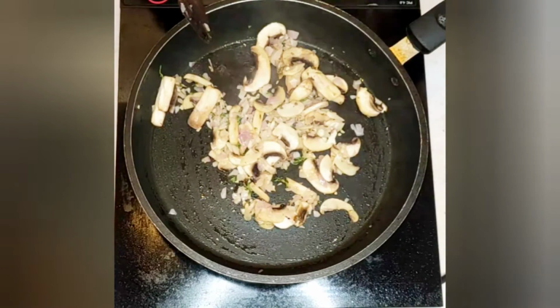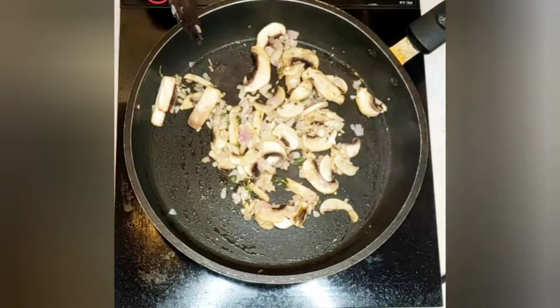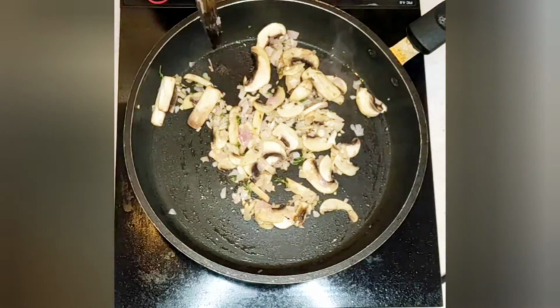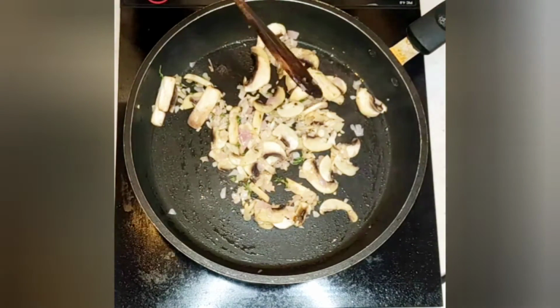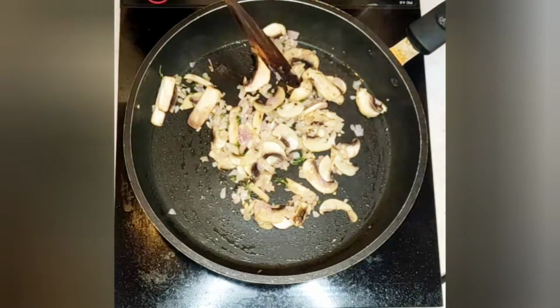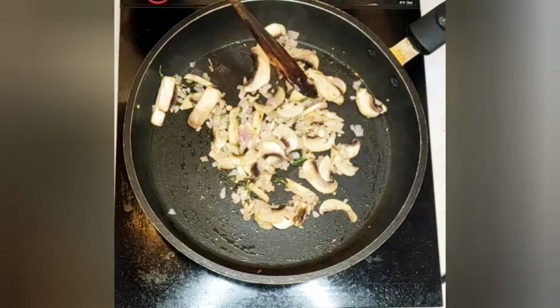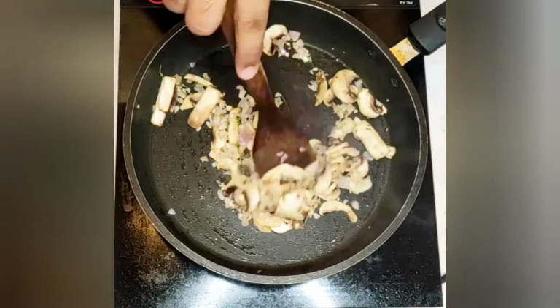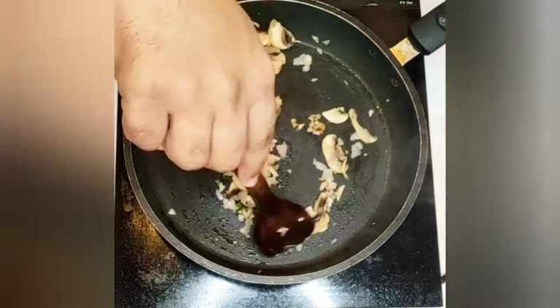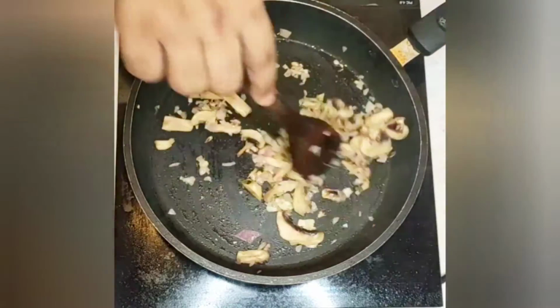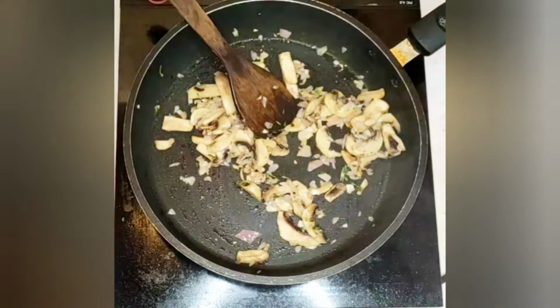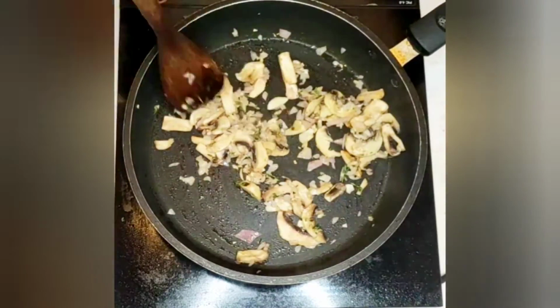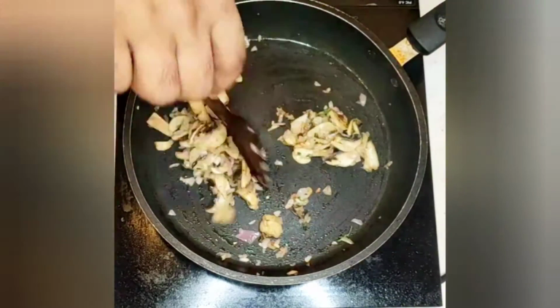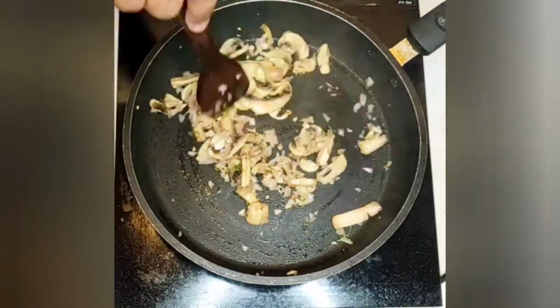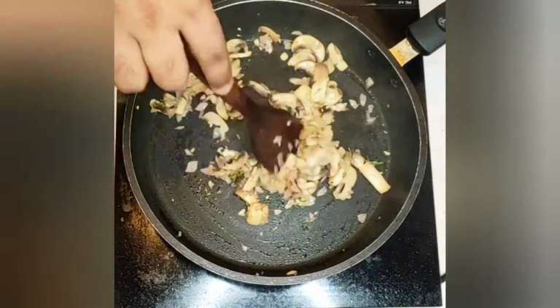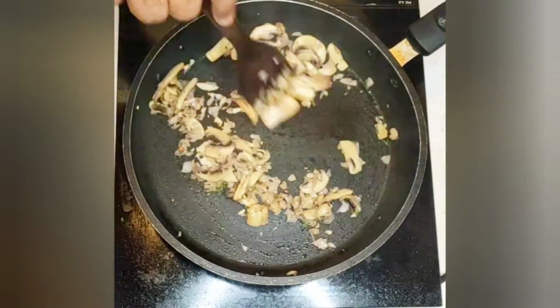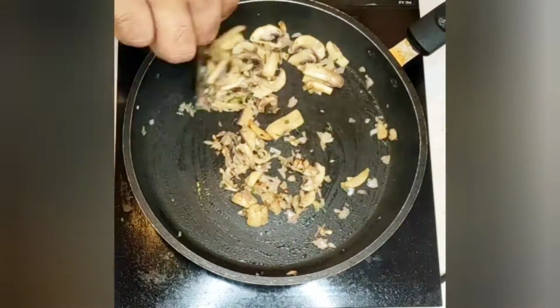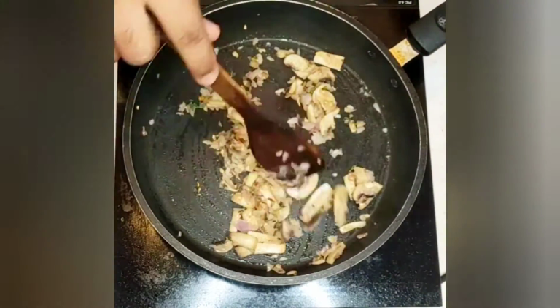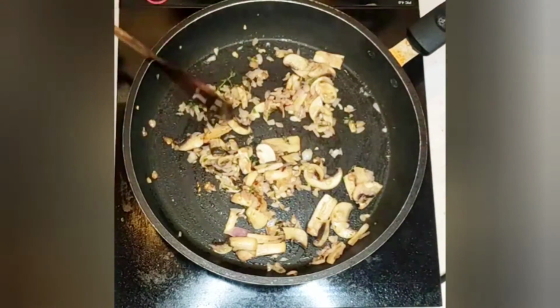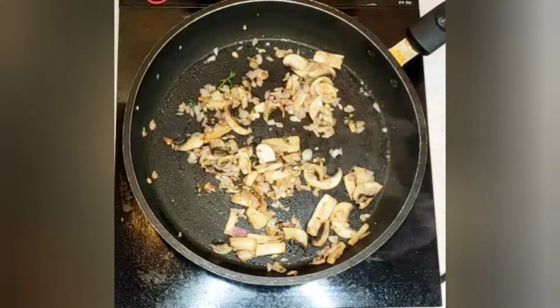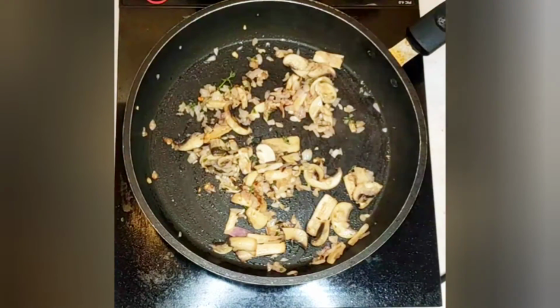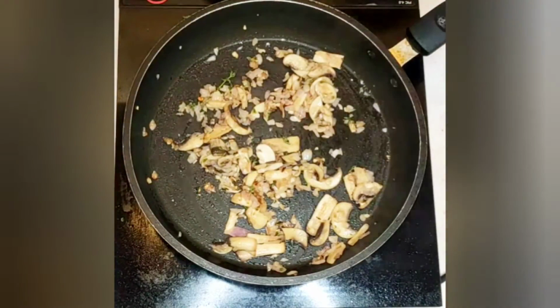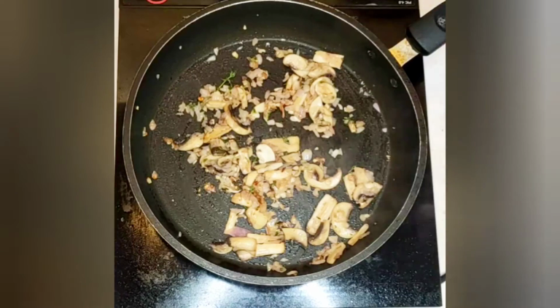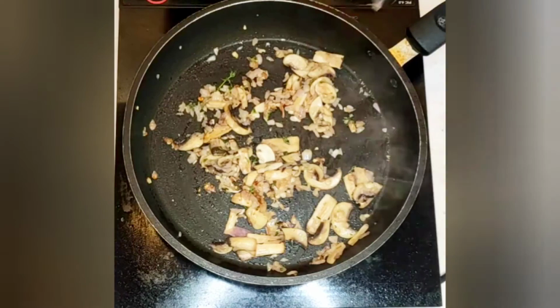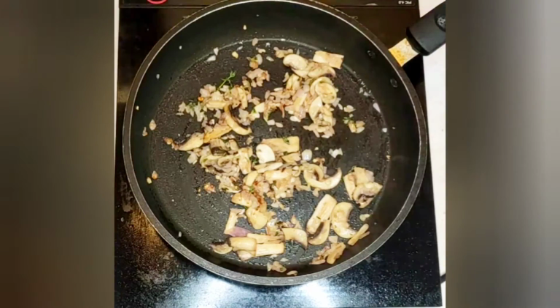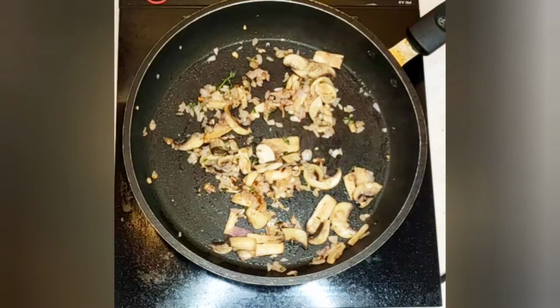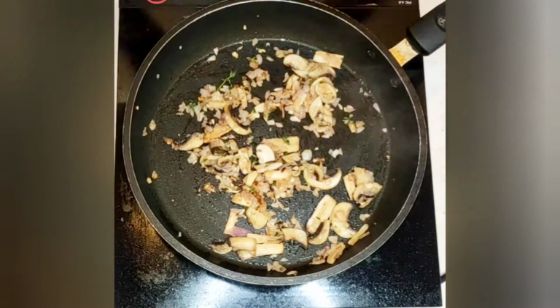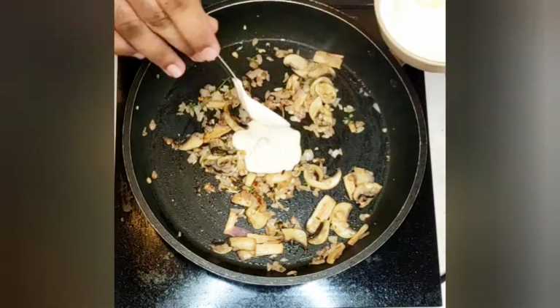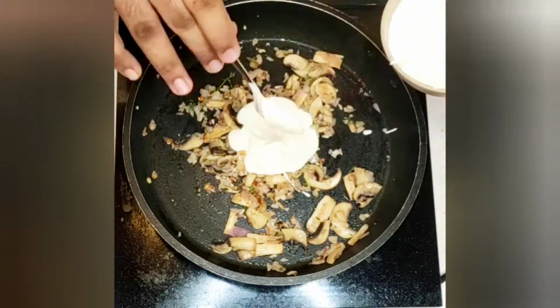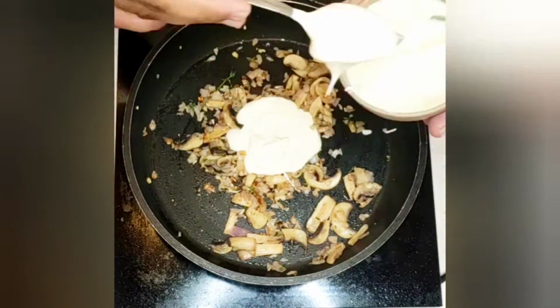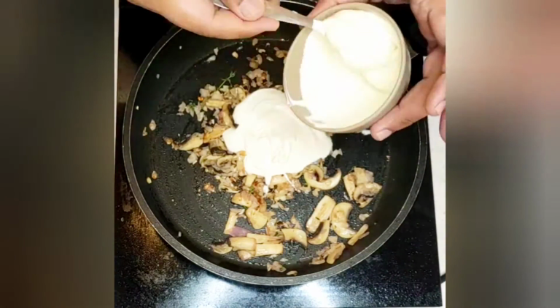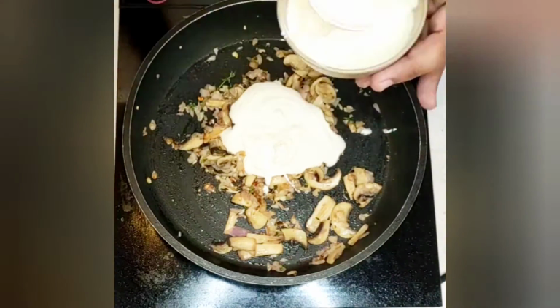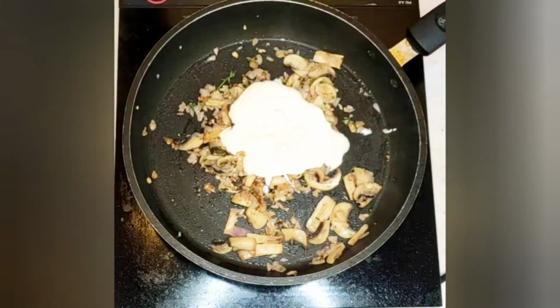Continue to saute it for at least three minutes. We will now add the cream.